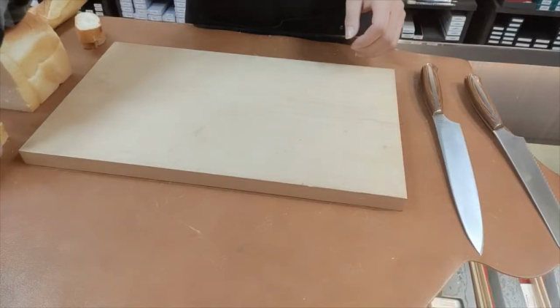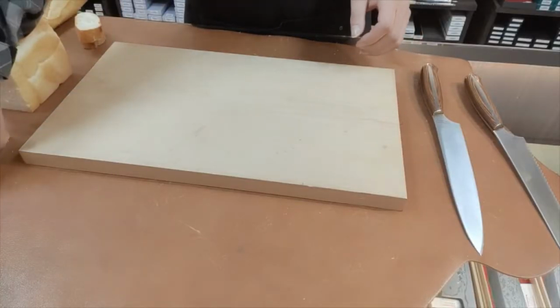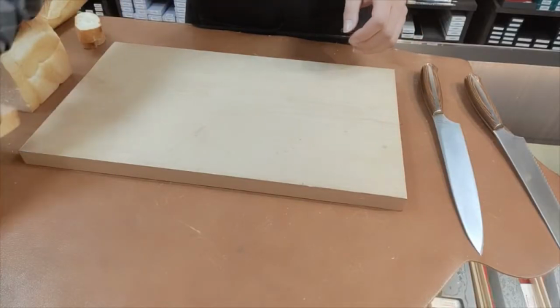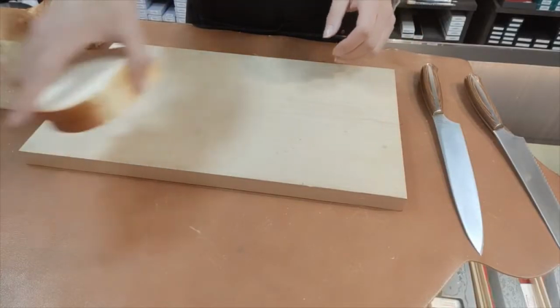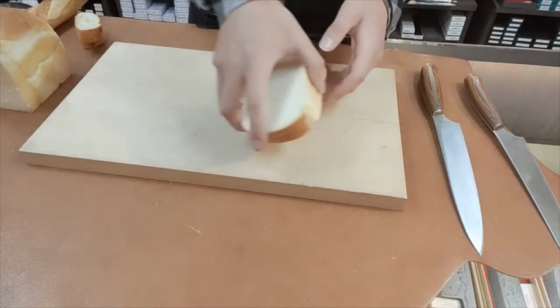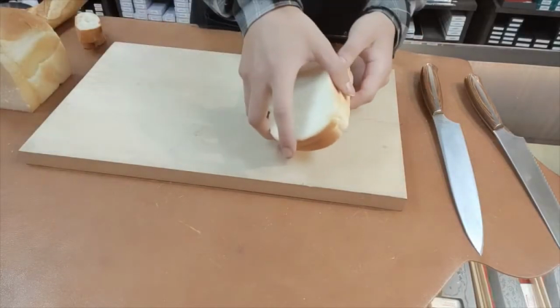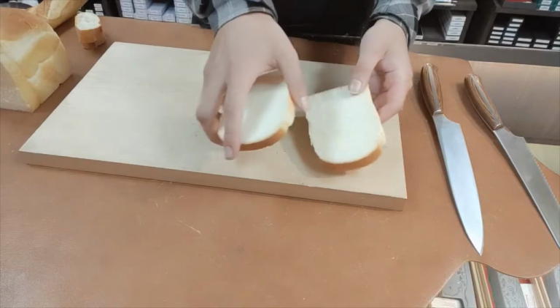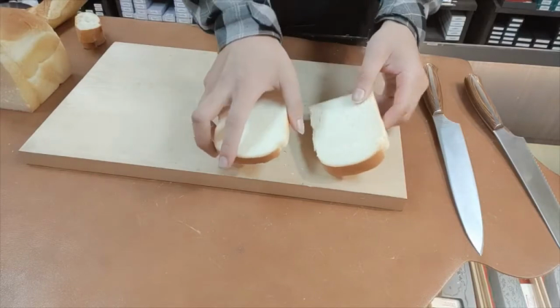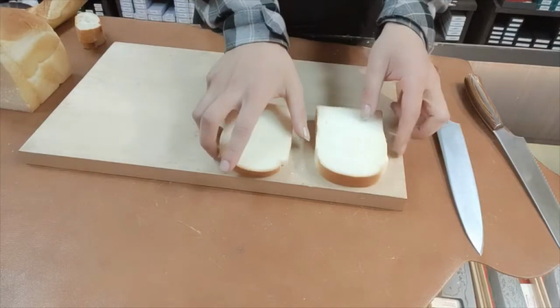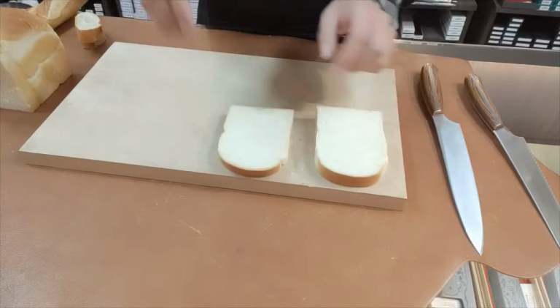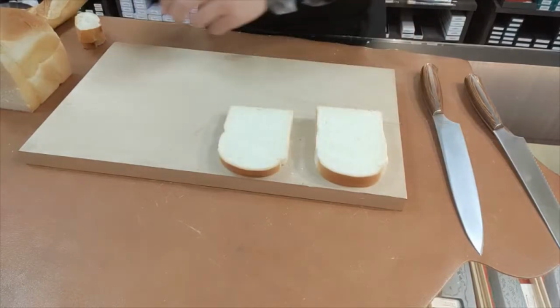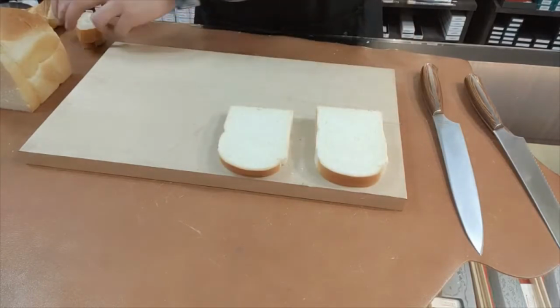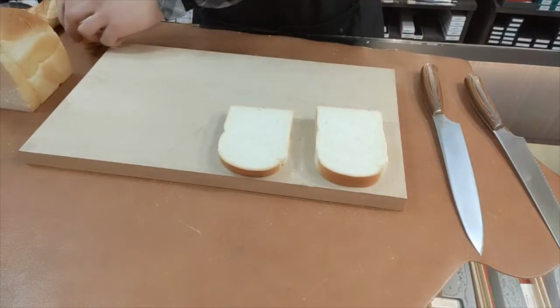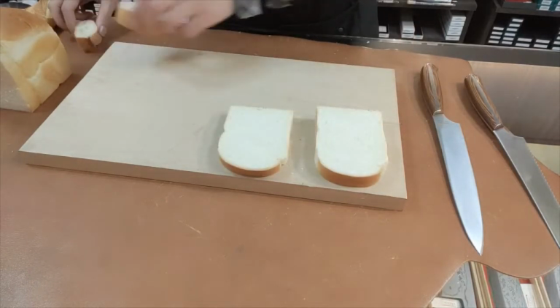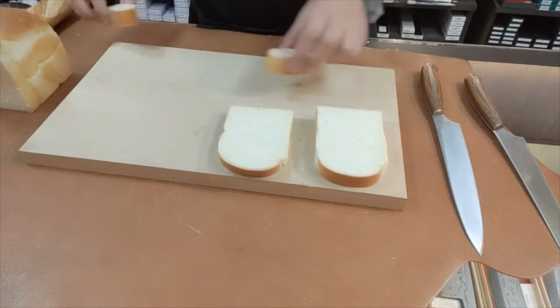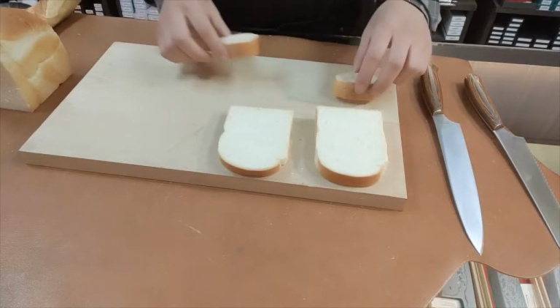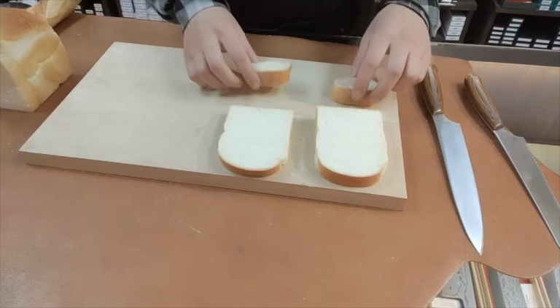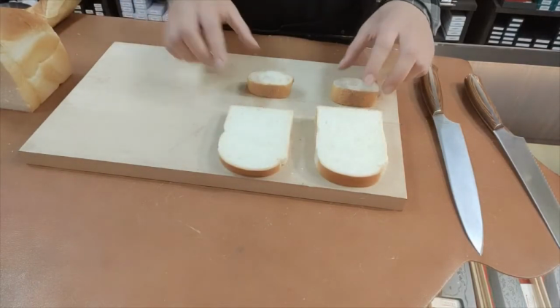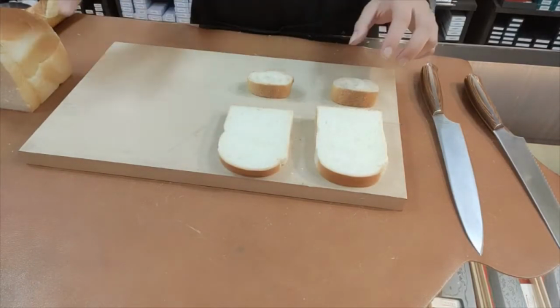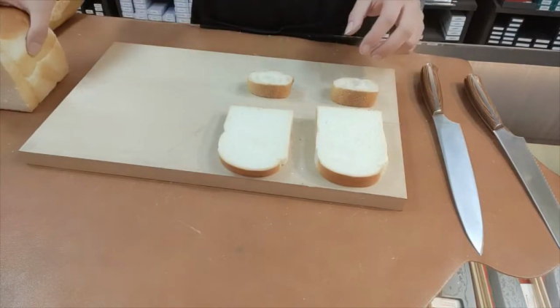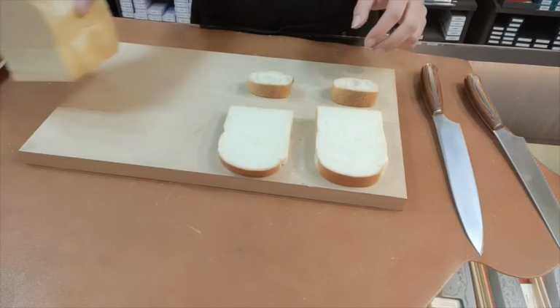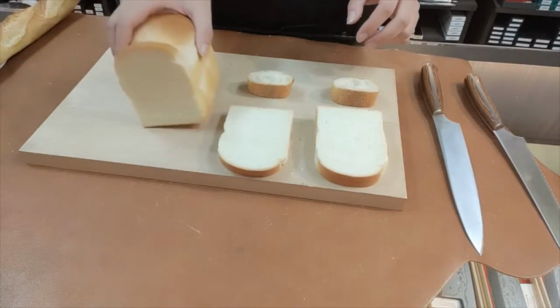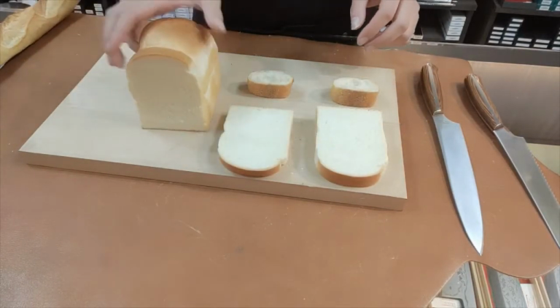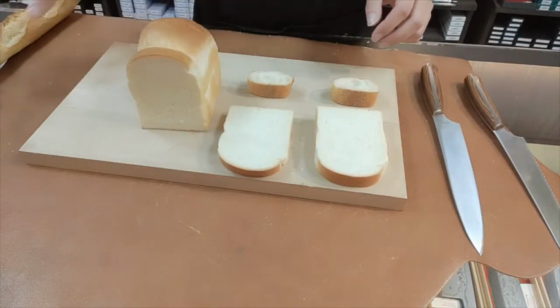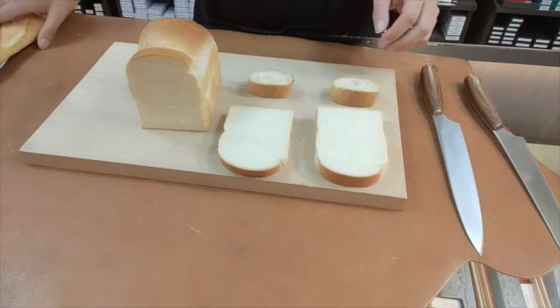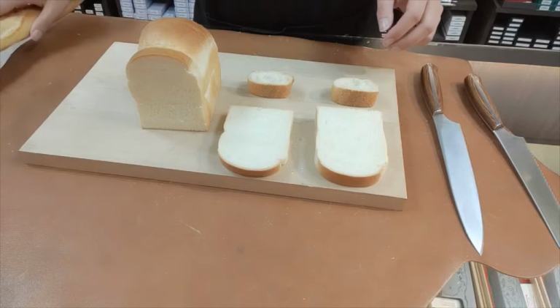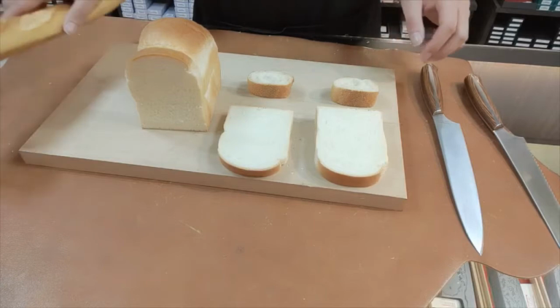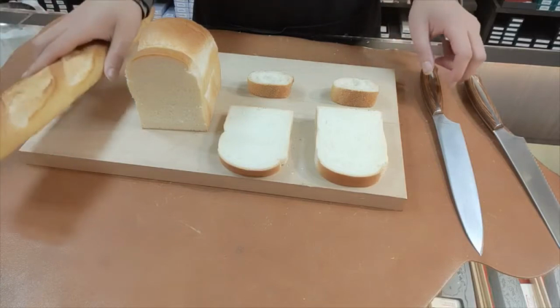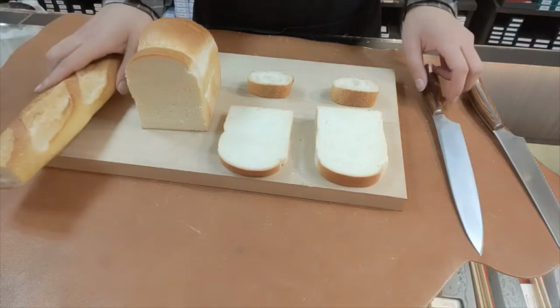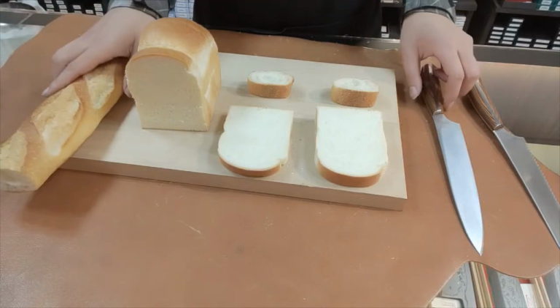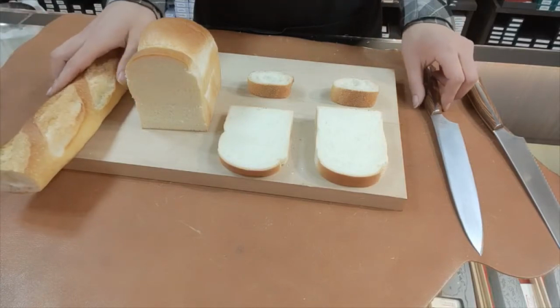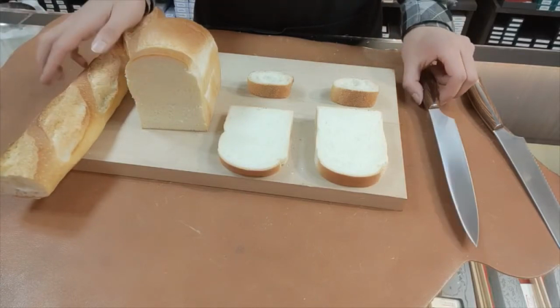My conclusion is that the slicer is better at slicing soft types of bread, and the bread knife works better at slicing hard types of bread.